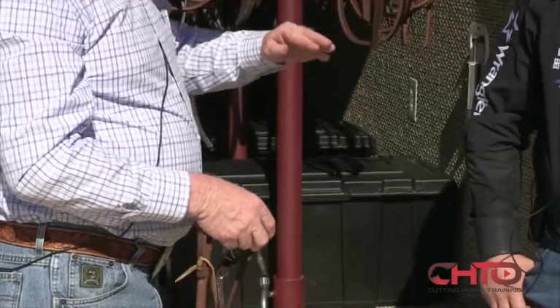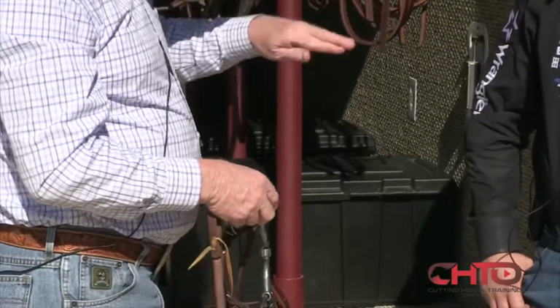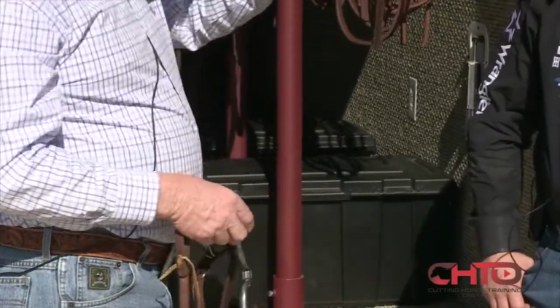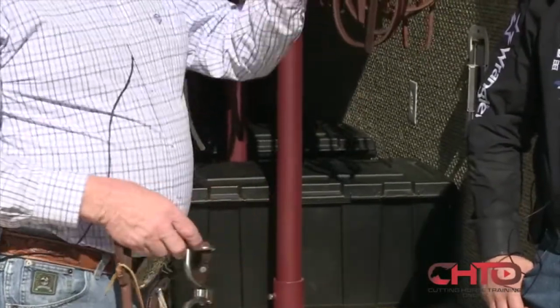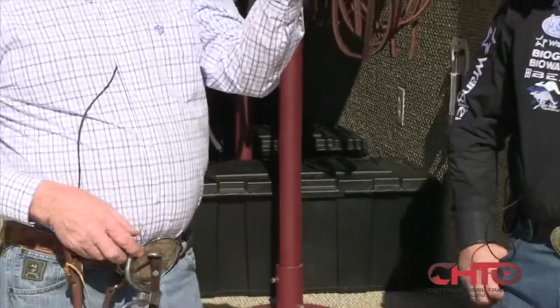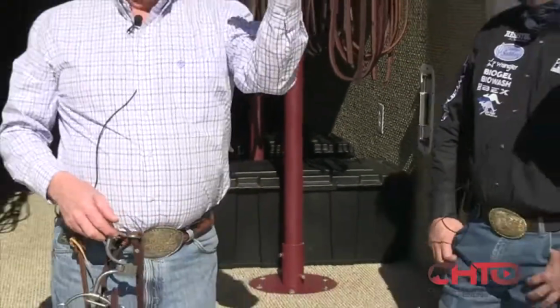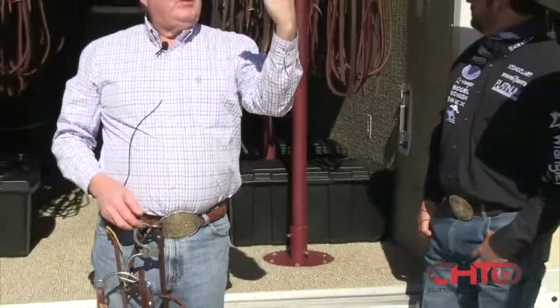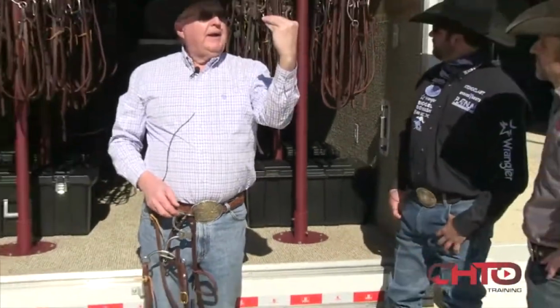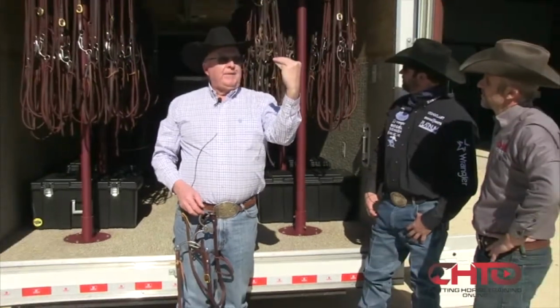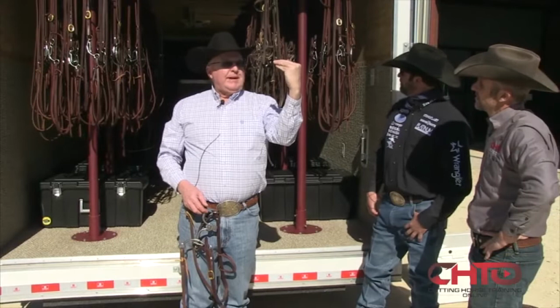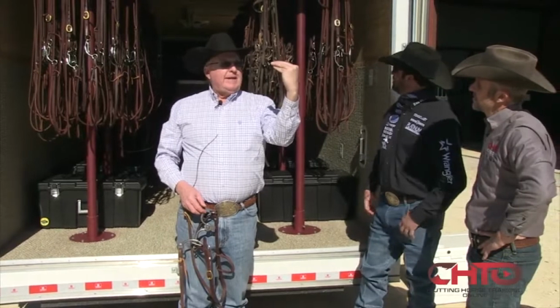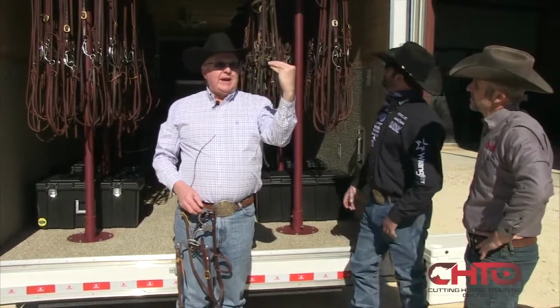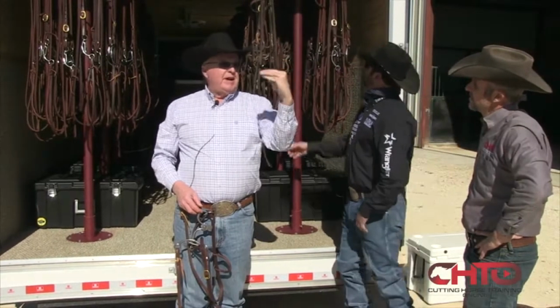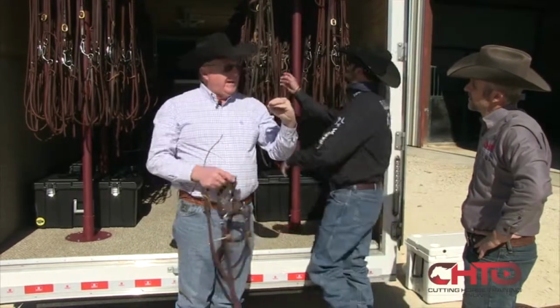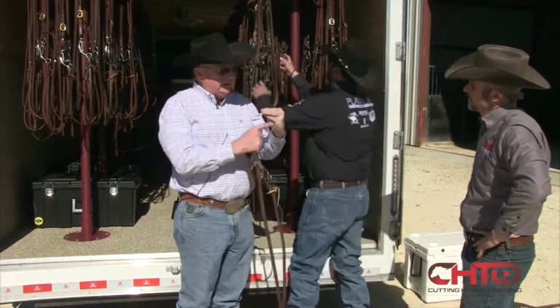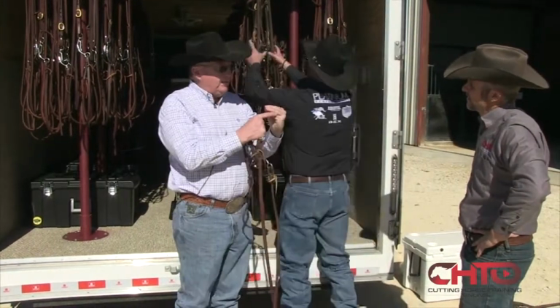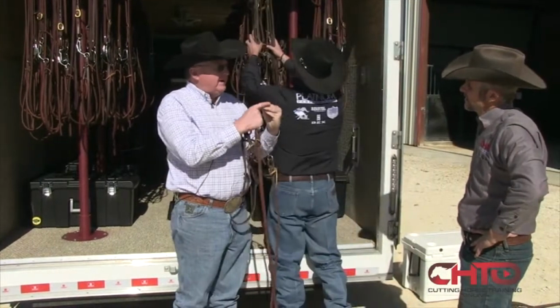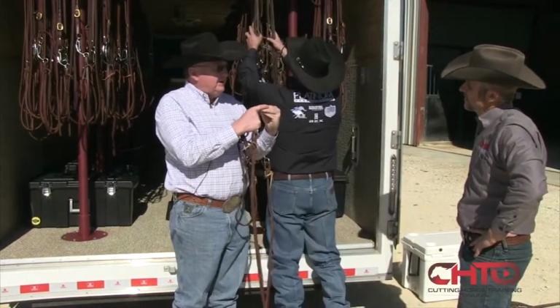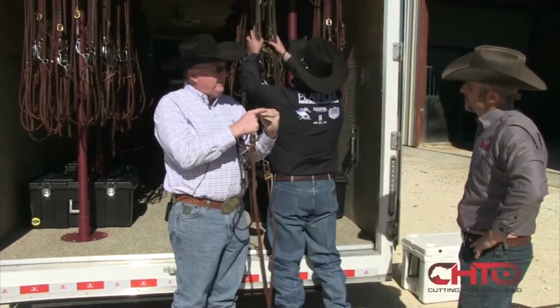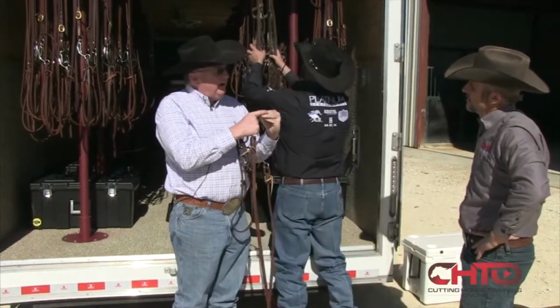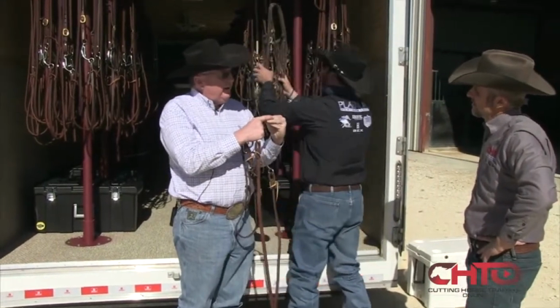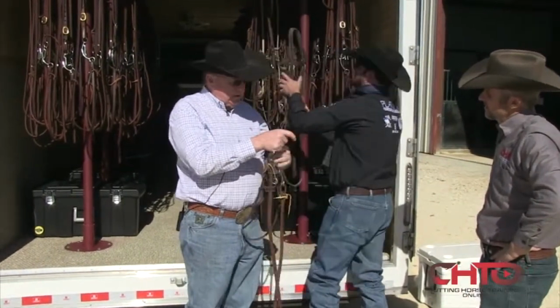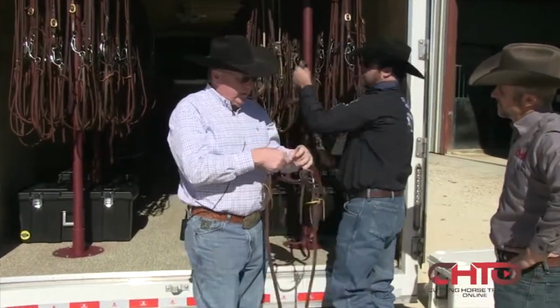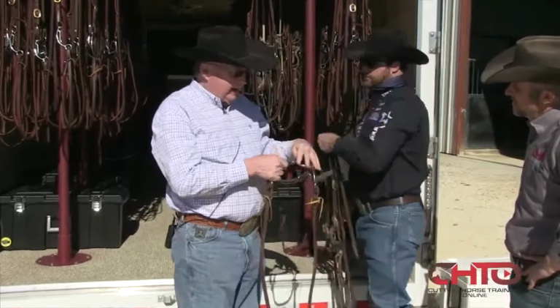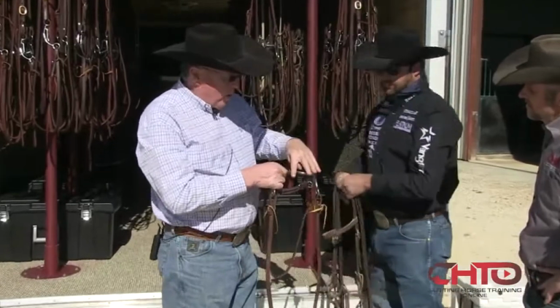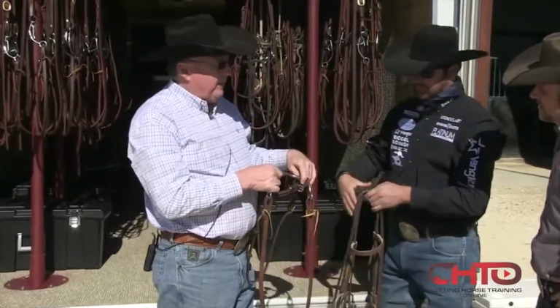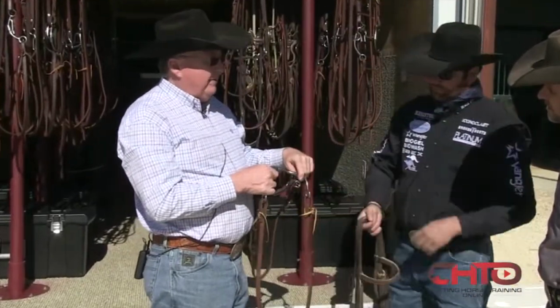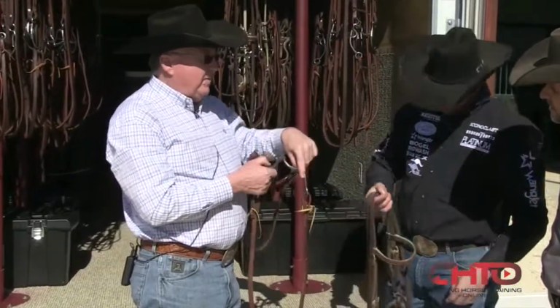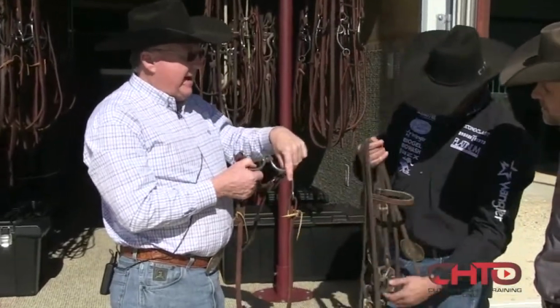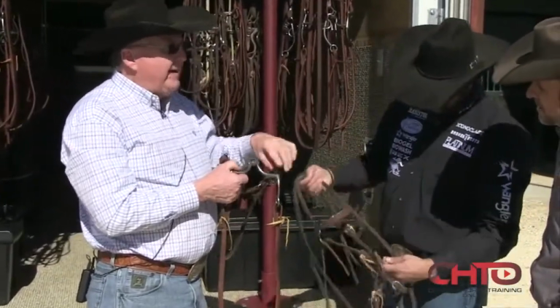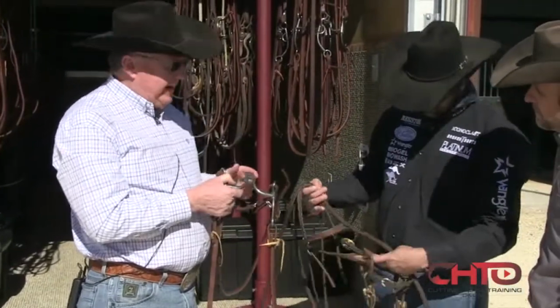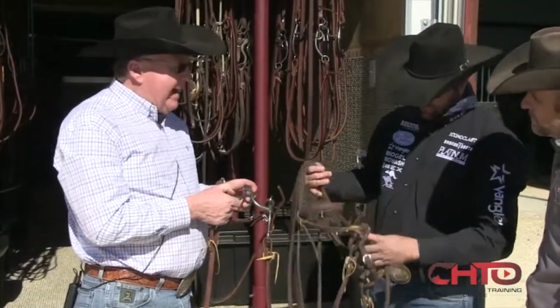This is the way — if I can show you. If you're looking at my hand, that's the way his tongue would be. This is his bar. His tongue's above it. So we want that to go over it. We don't want it to hang if we're being kind.